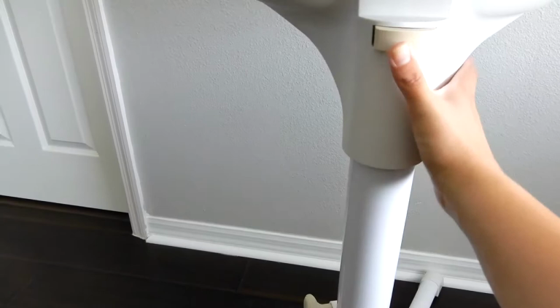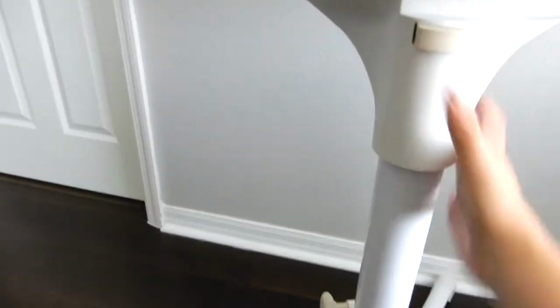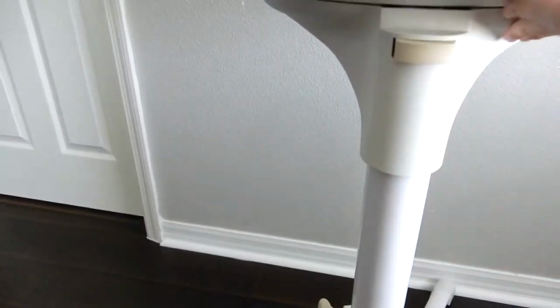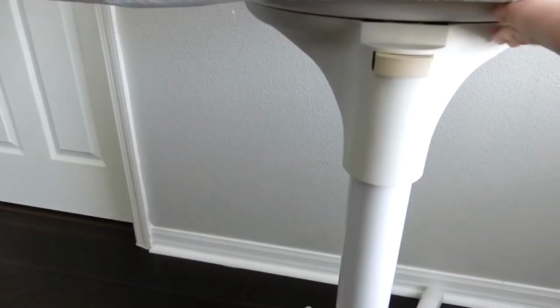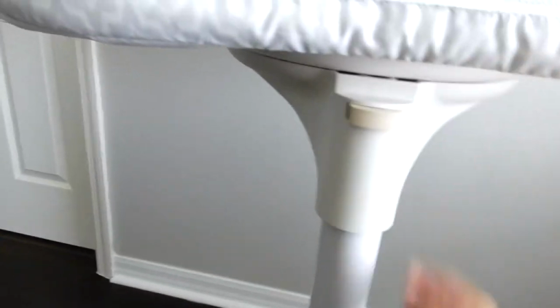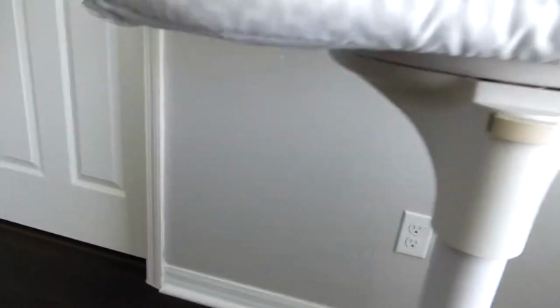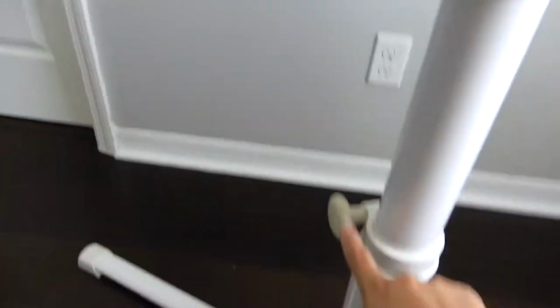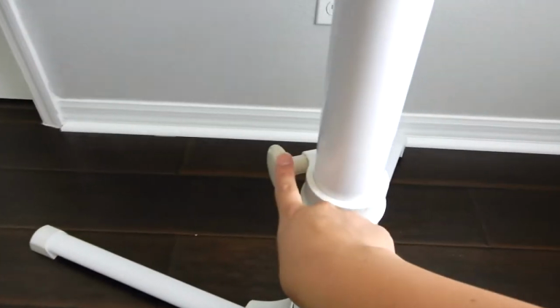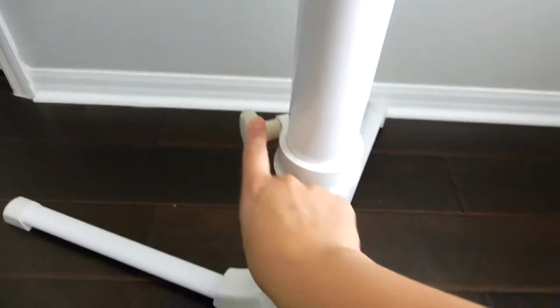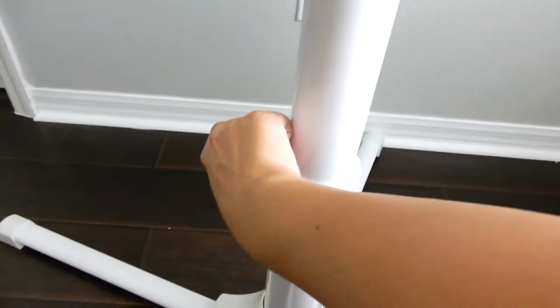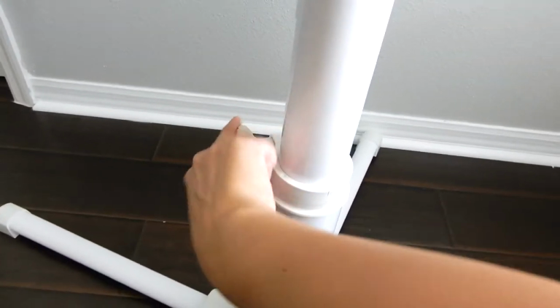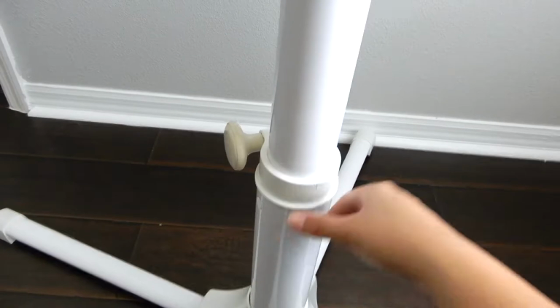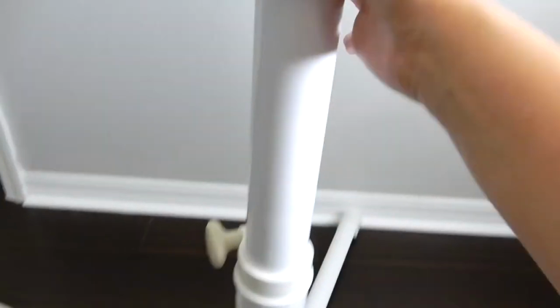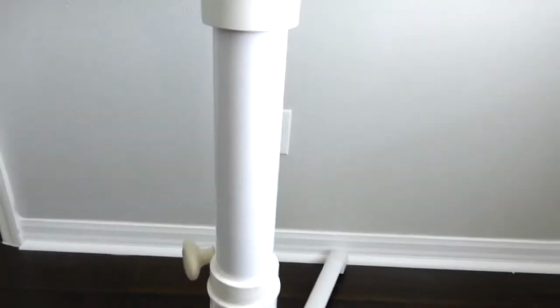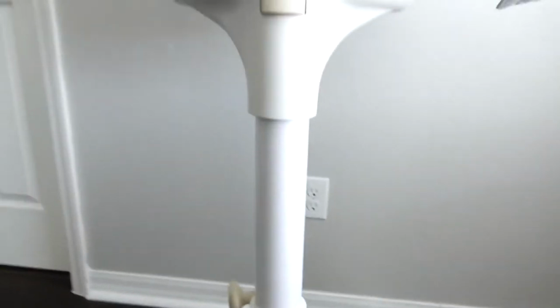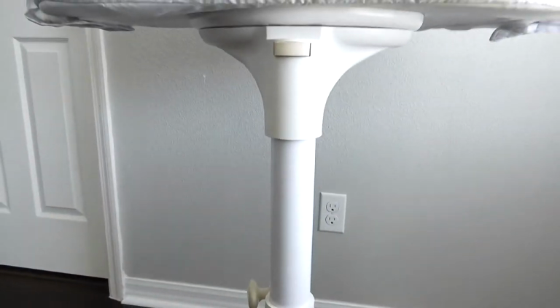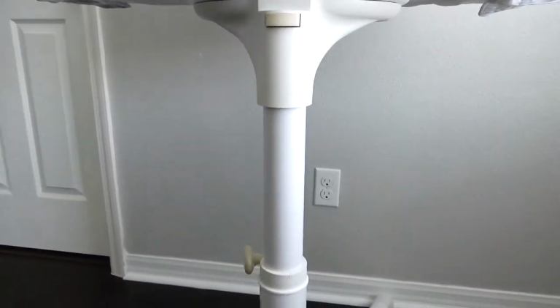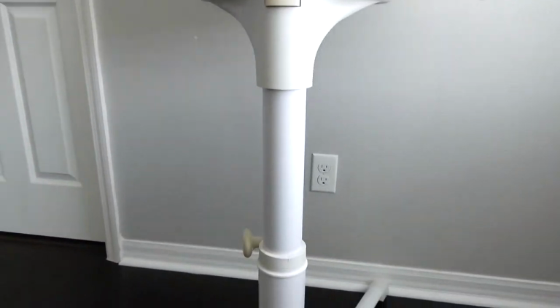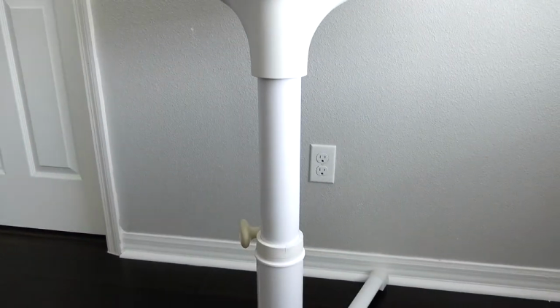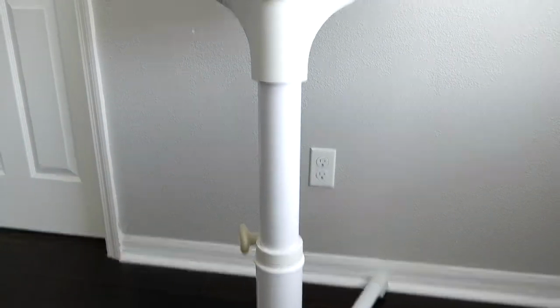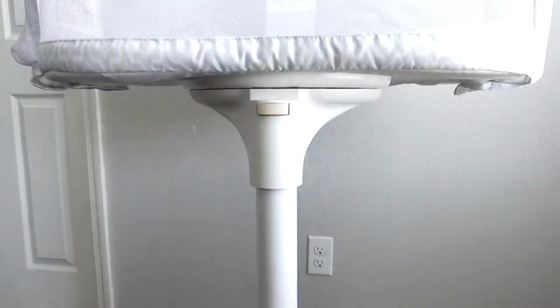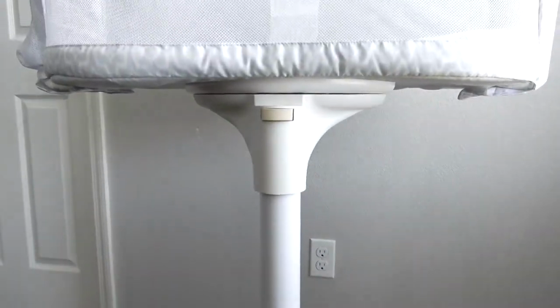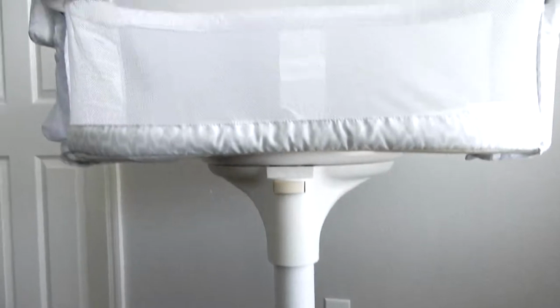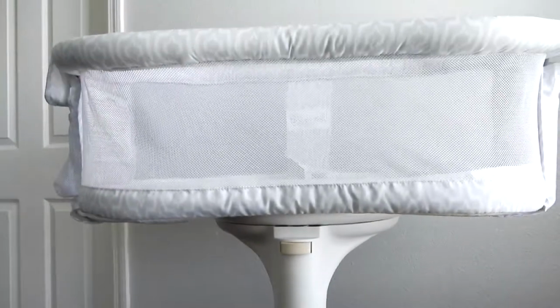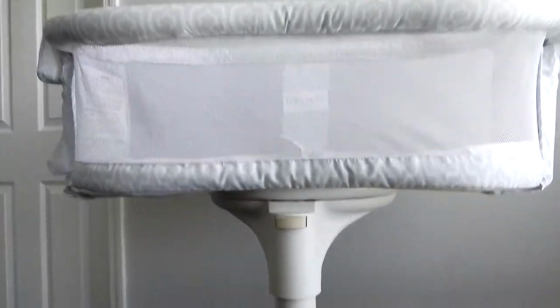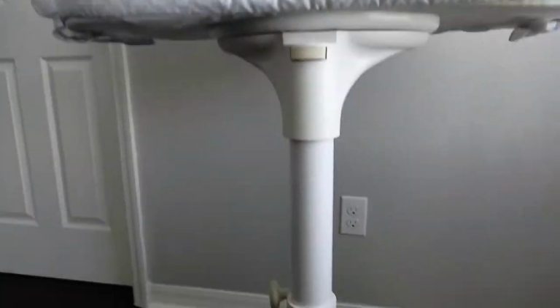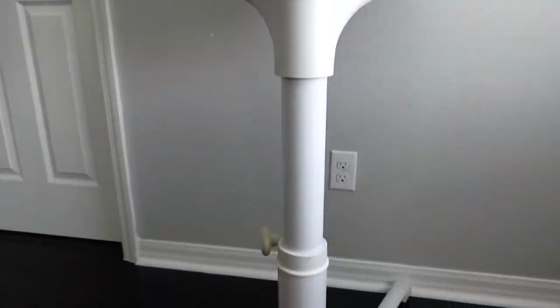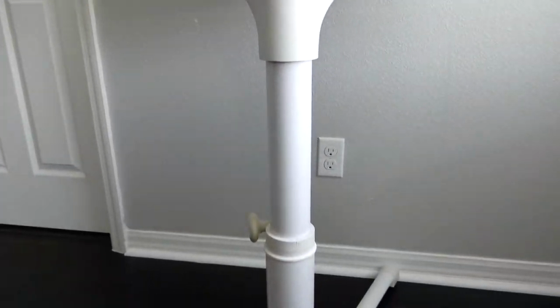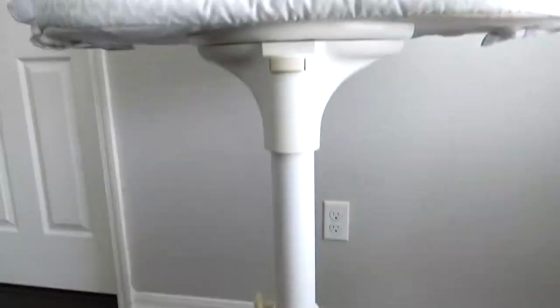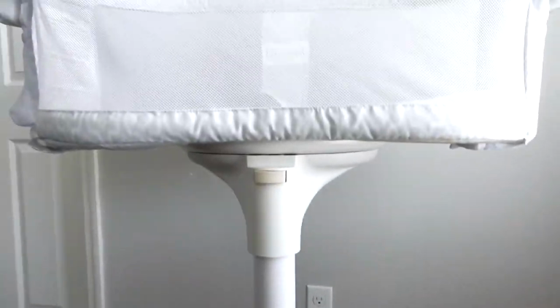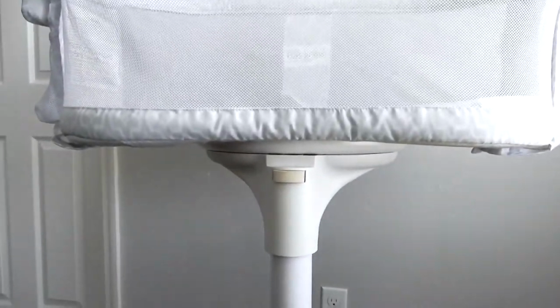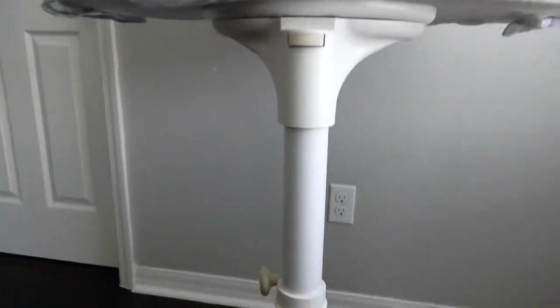You just push it and pull this part up. This is to adjust the height. I have a tall king size bed, so this is at its highest level. I'm going to go ahead and show you against my bed what it looks like.